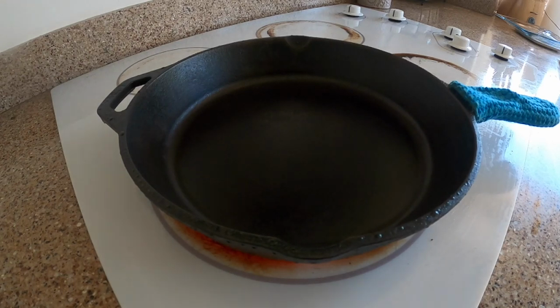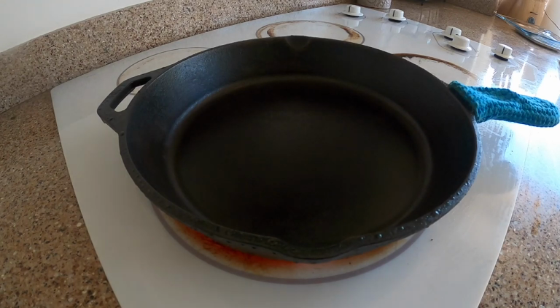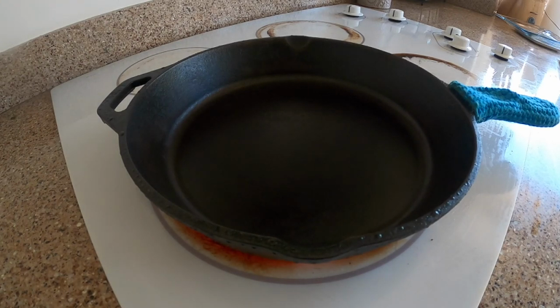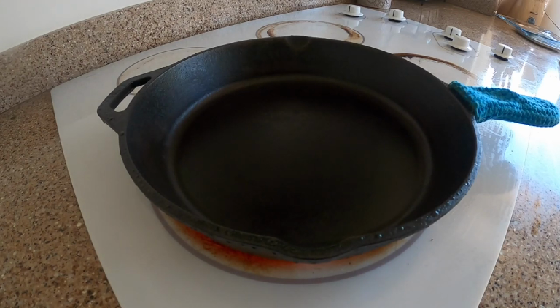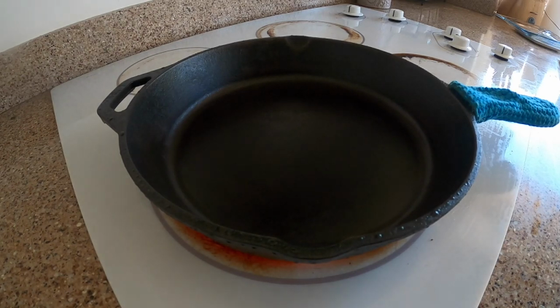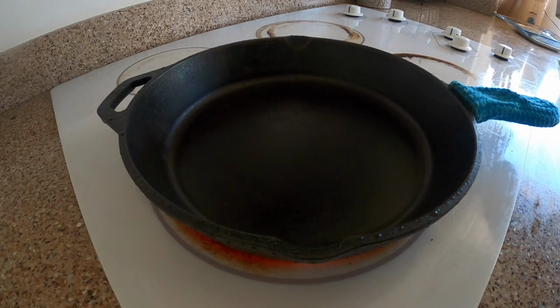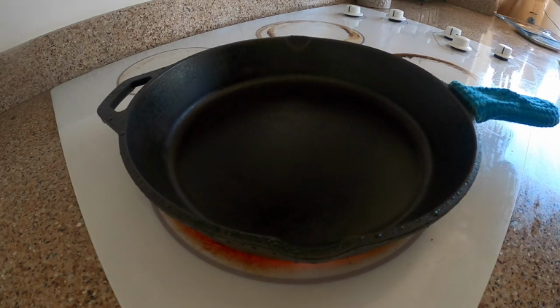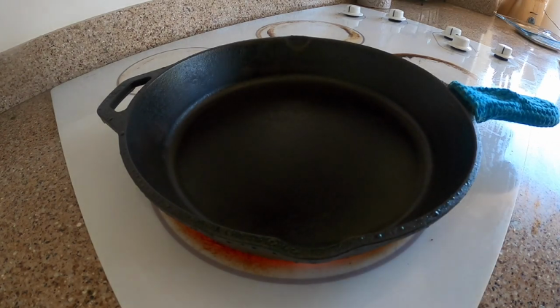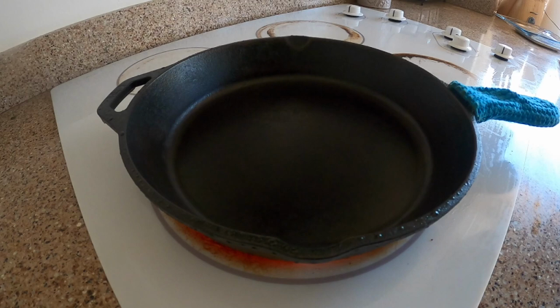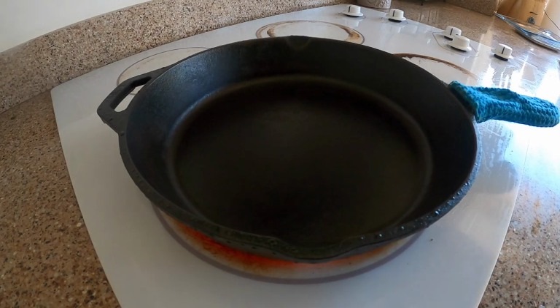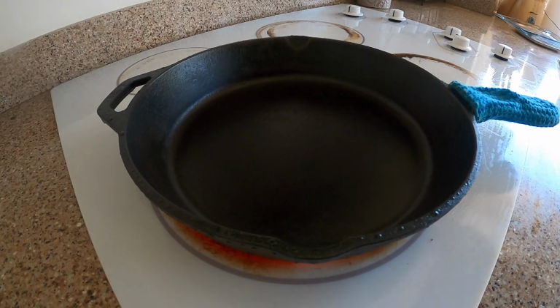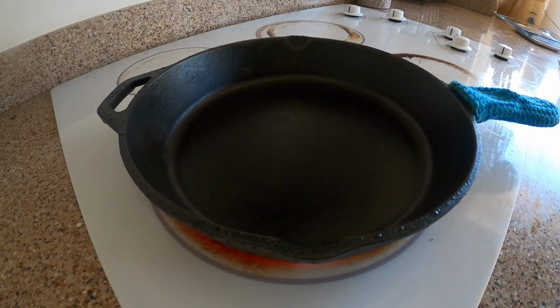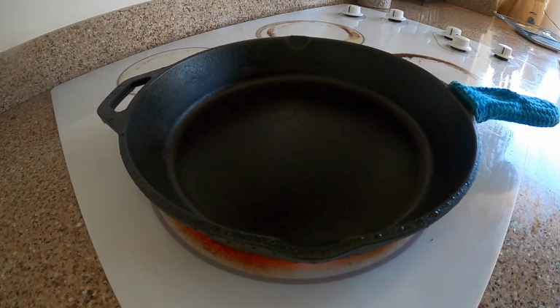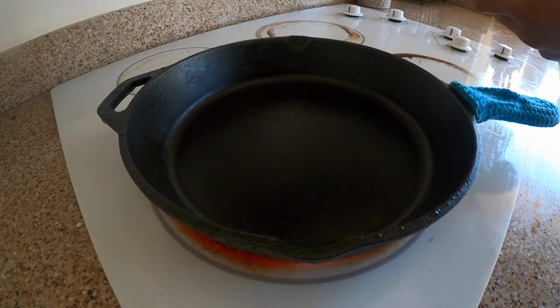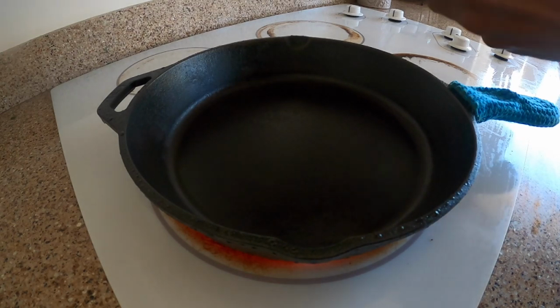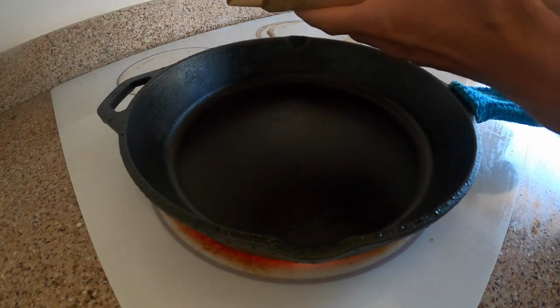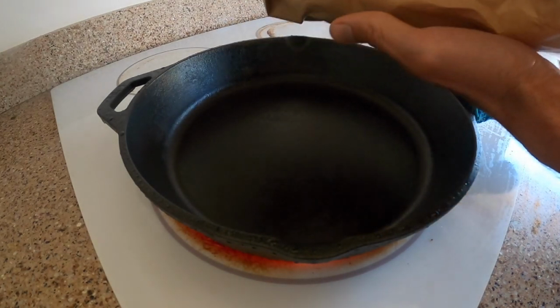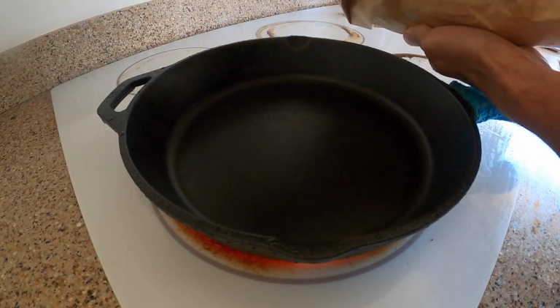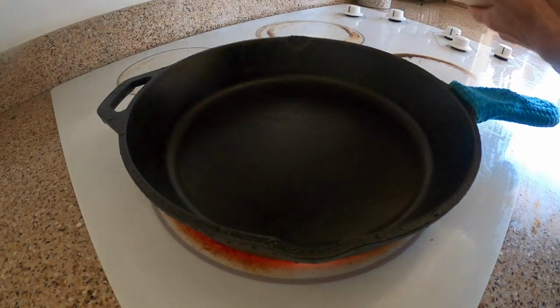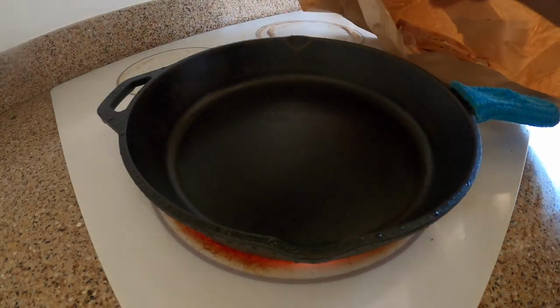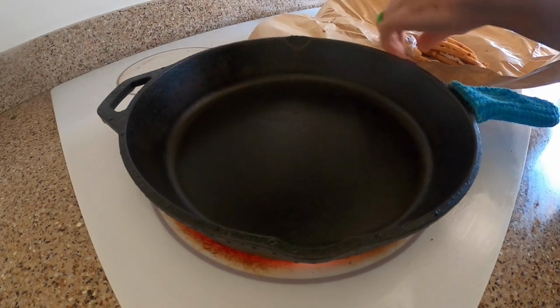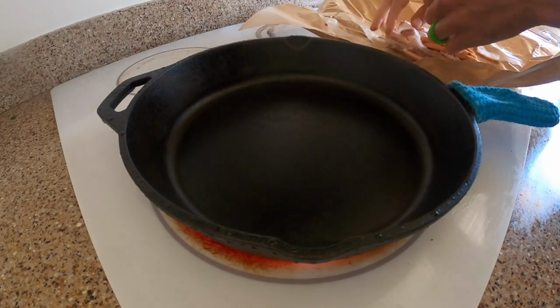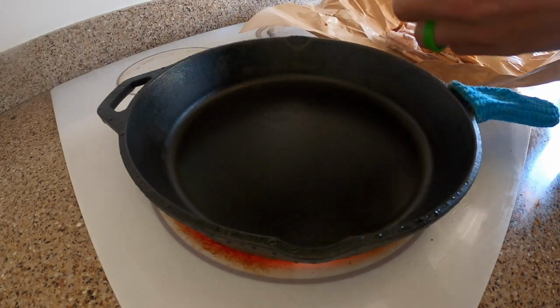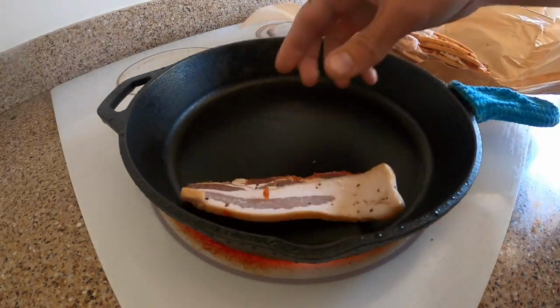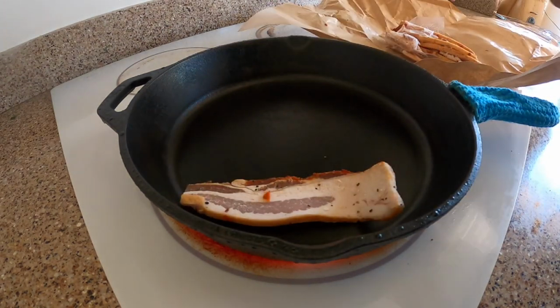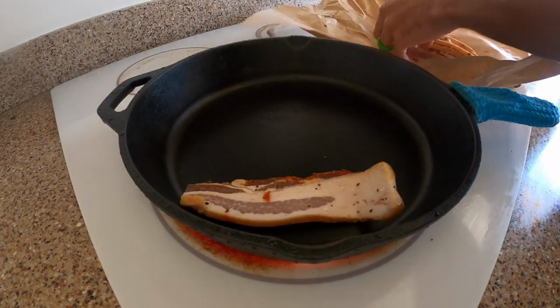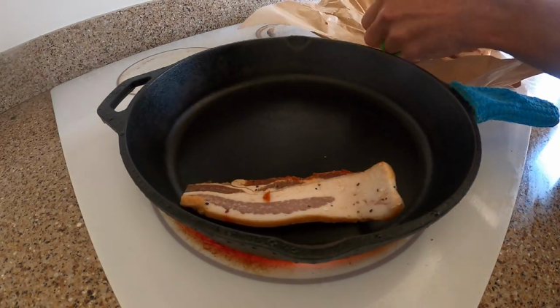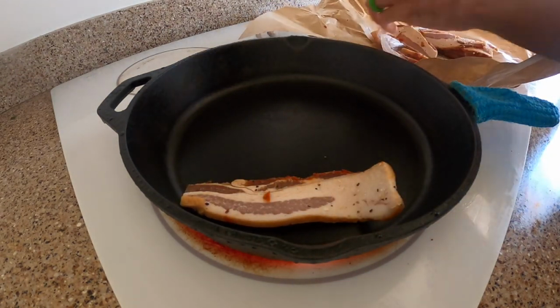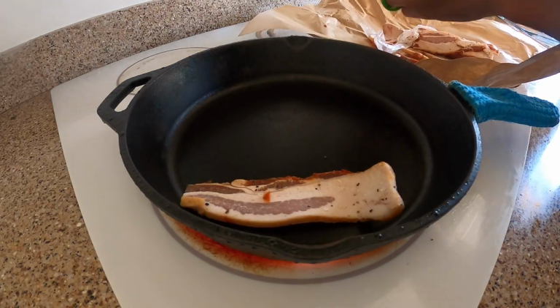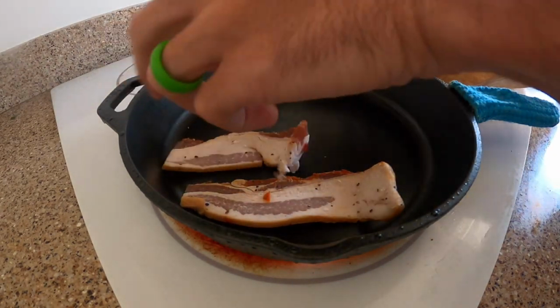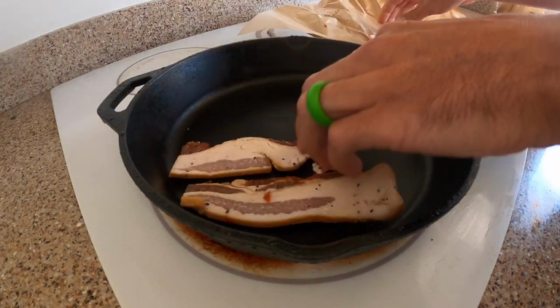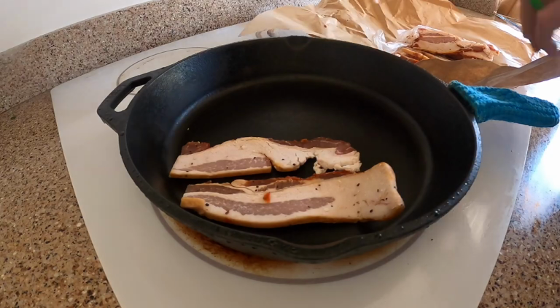How do you cook eggs in a cast iron pan so they're not sticking? Well, first off, you start by cooking some bacon. Everything with a cast iron pan has got to start with cooking some bacon.